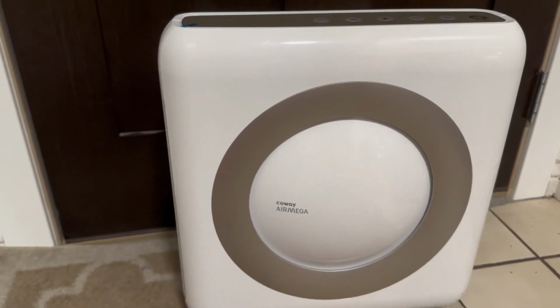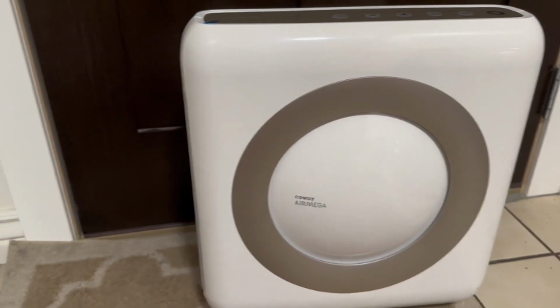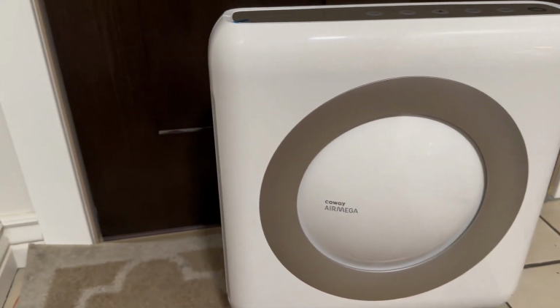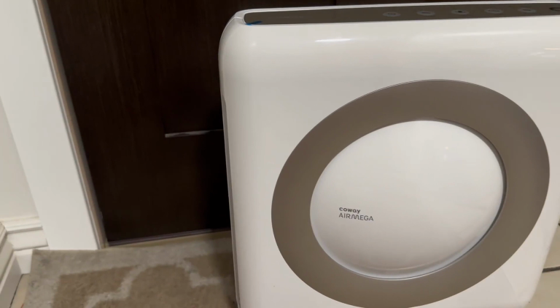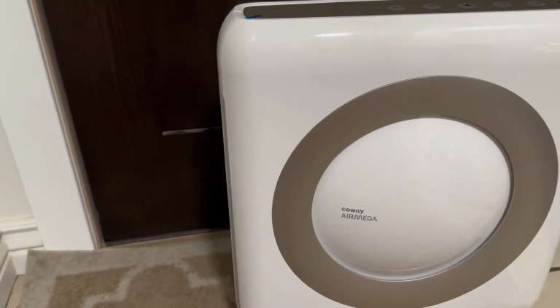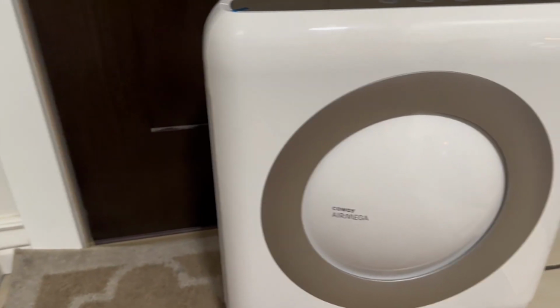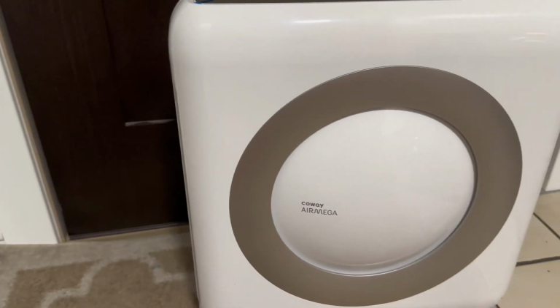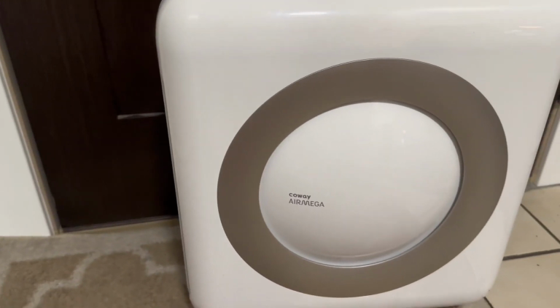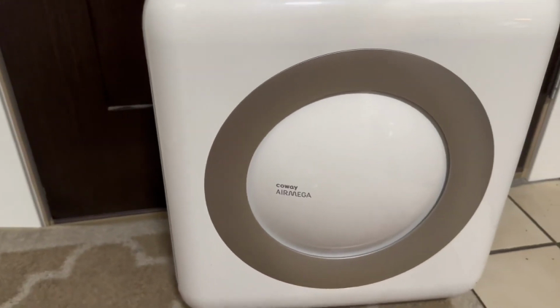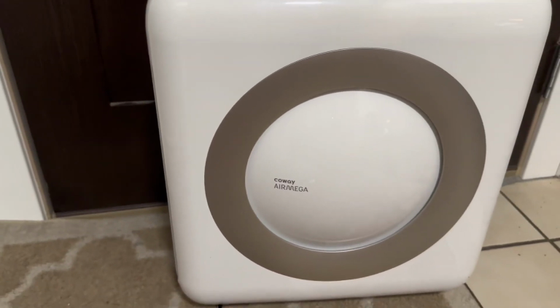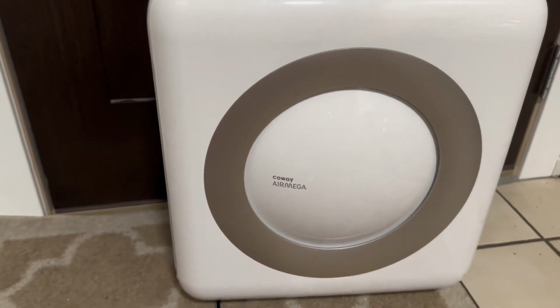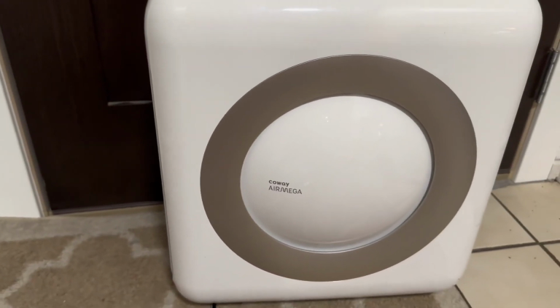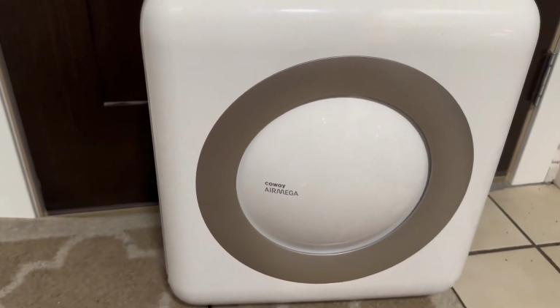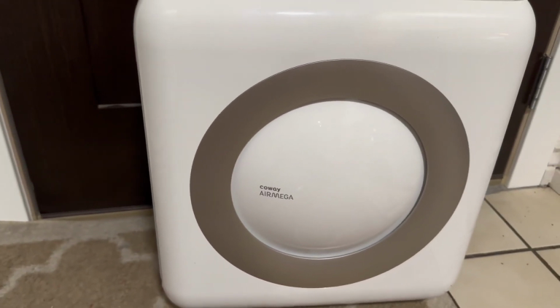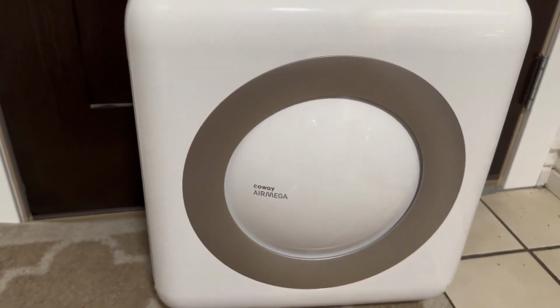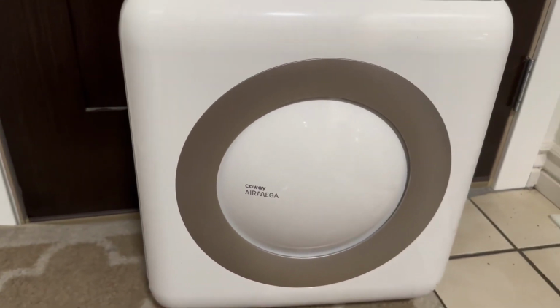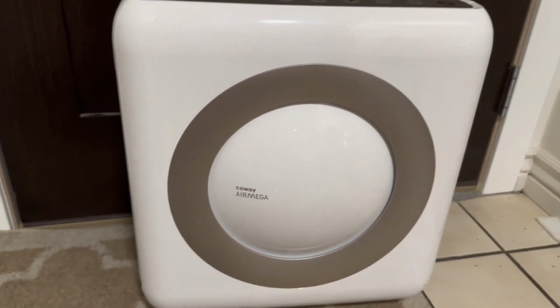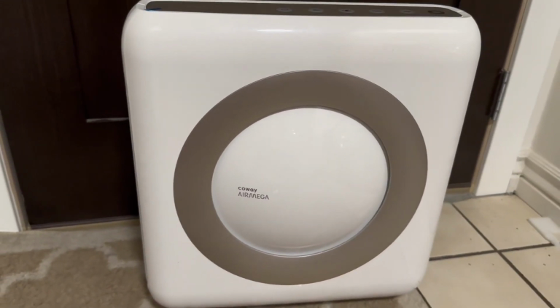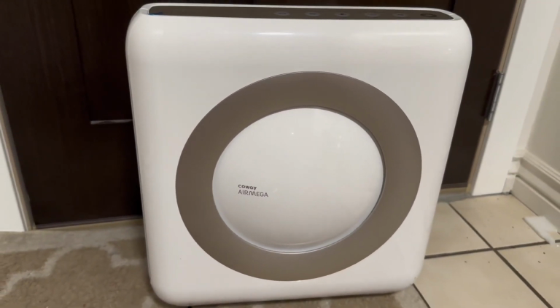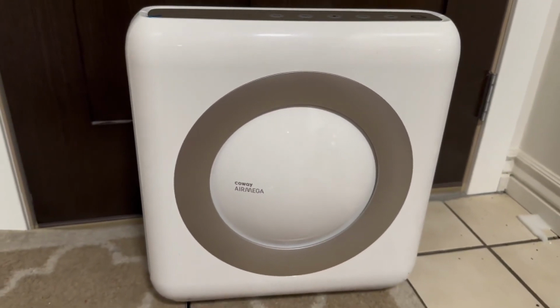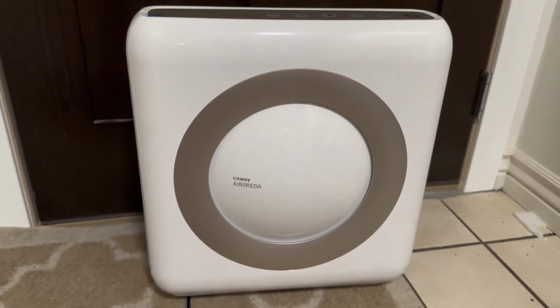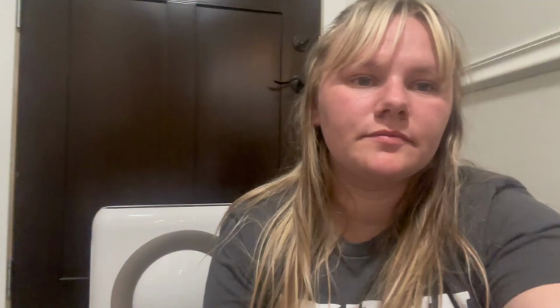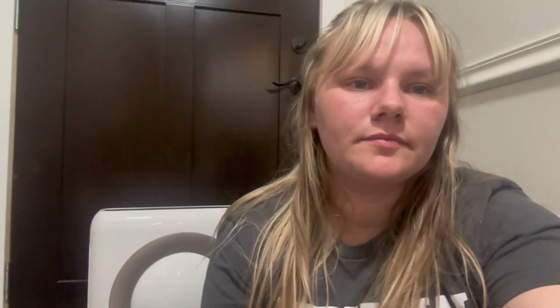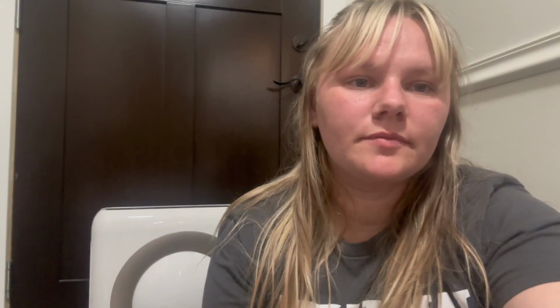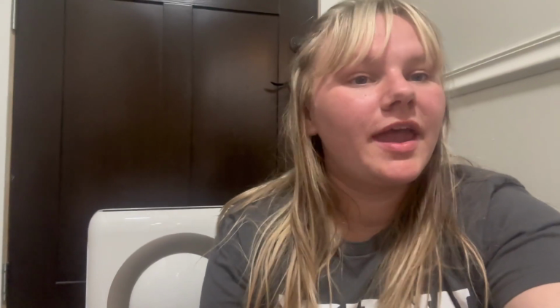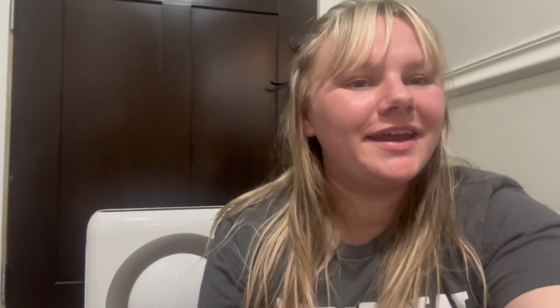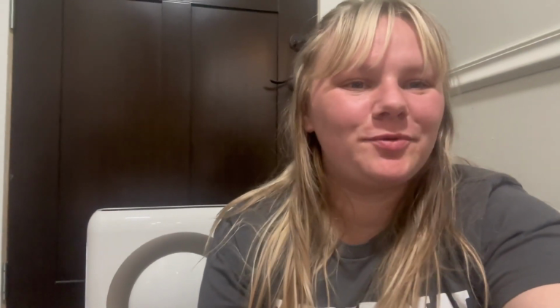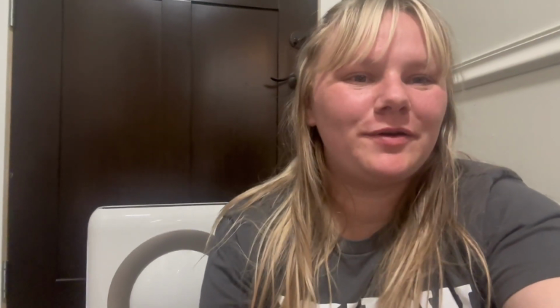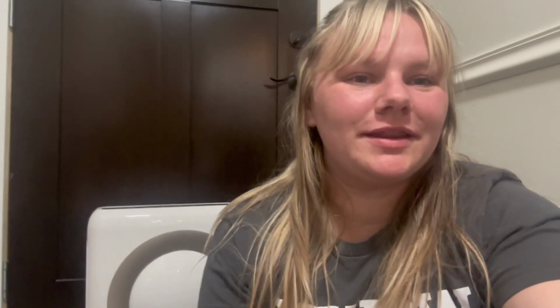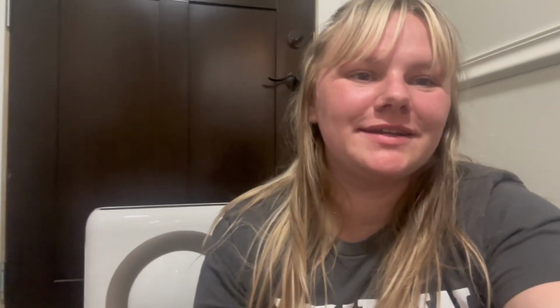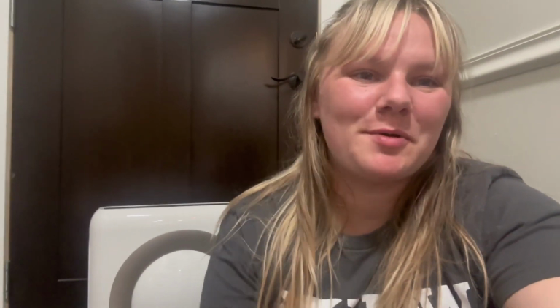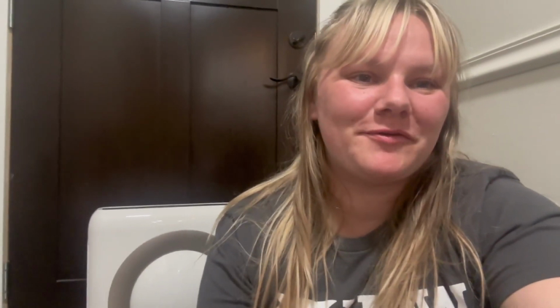And then you have replaced the air filter in the Koei air purifier. I hope you found this demo helpful.